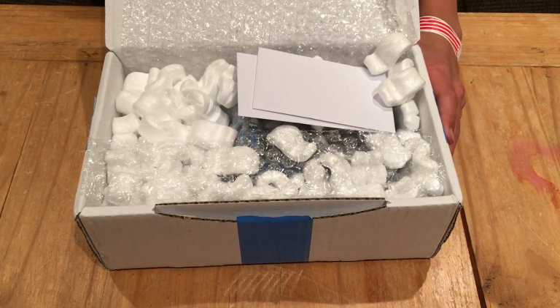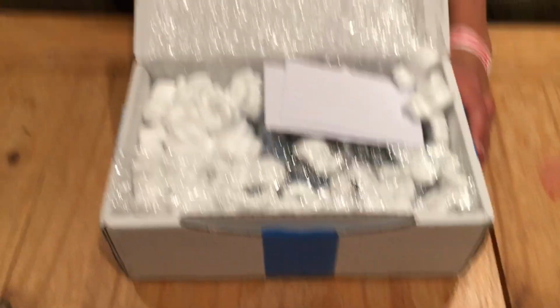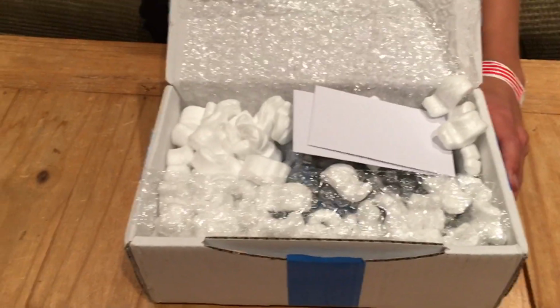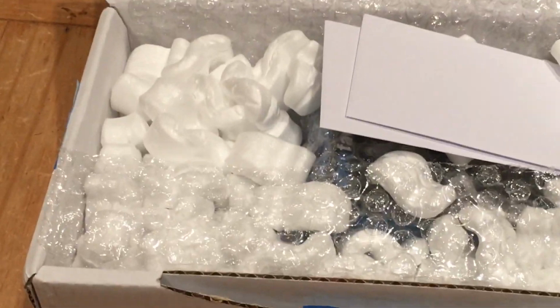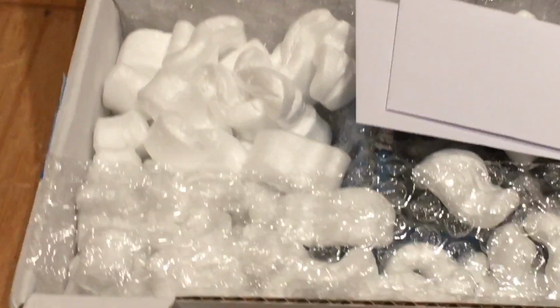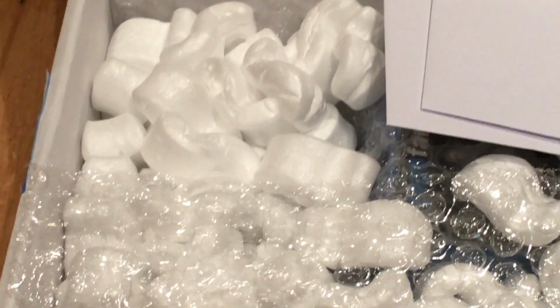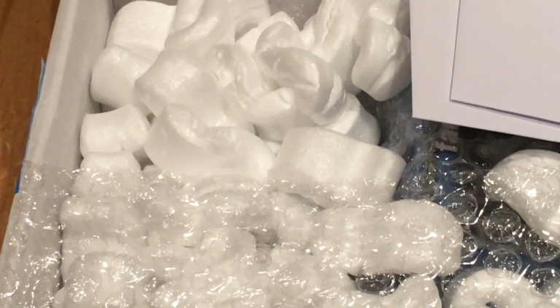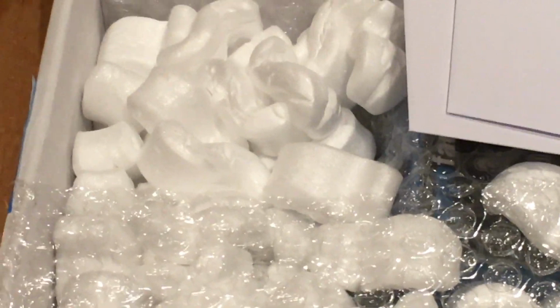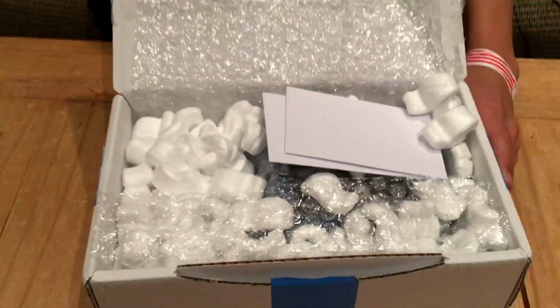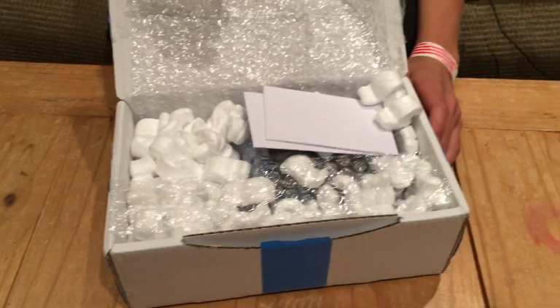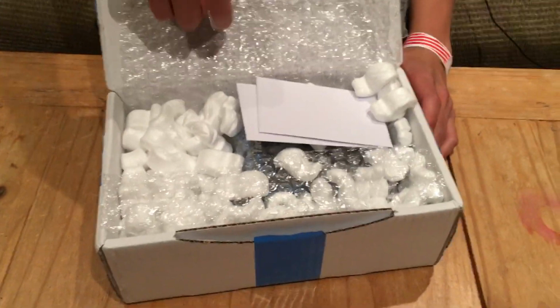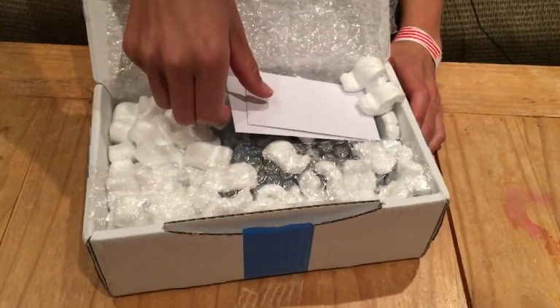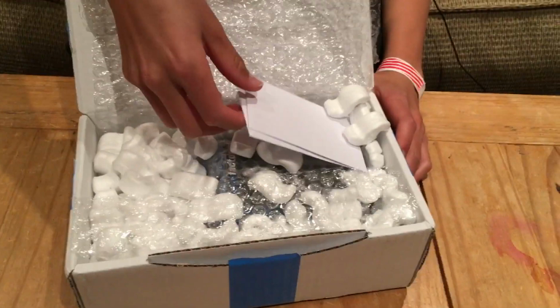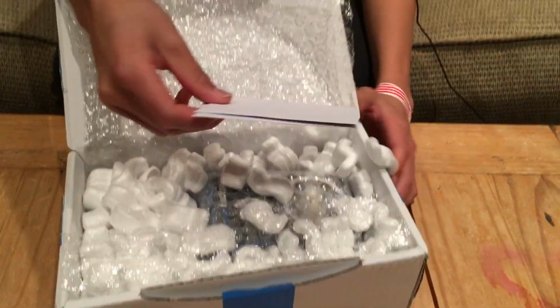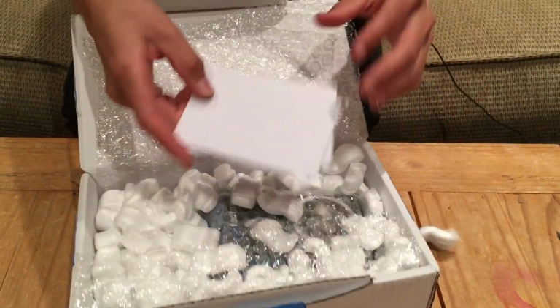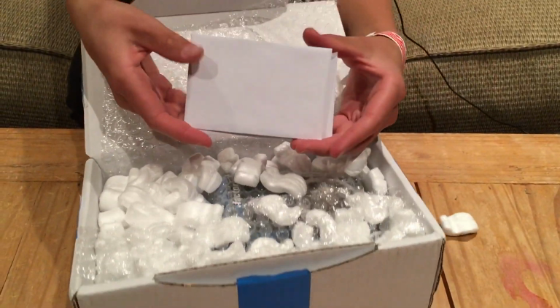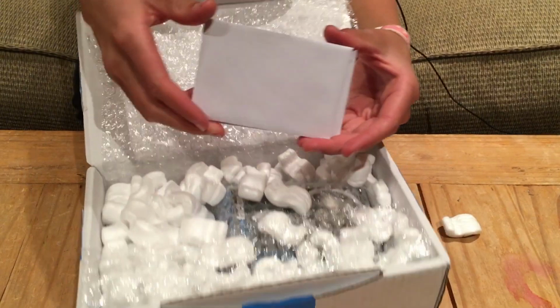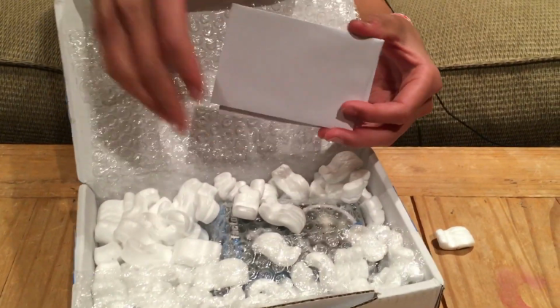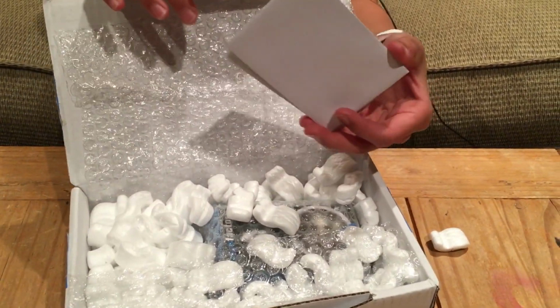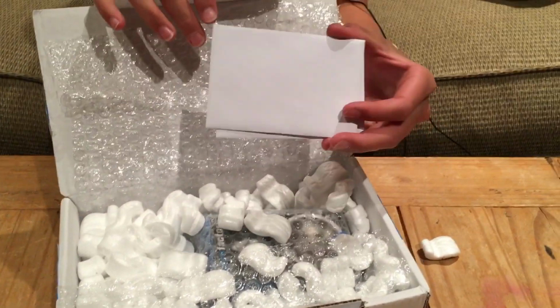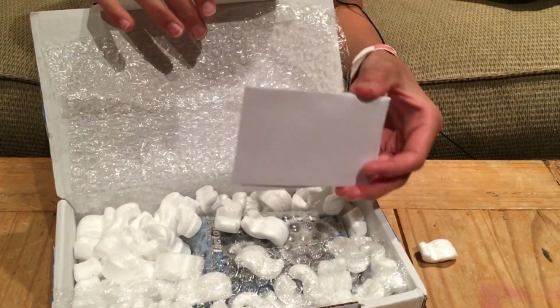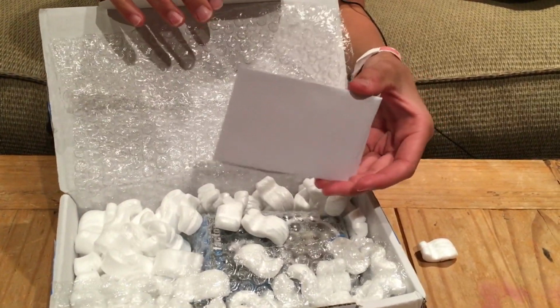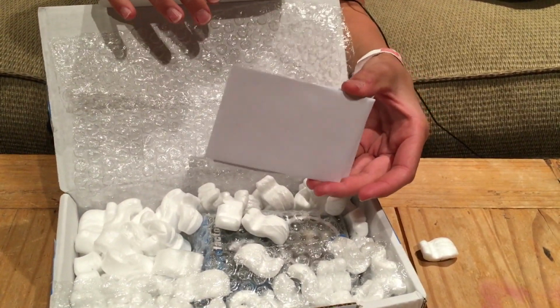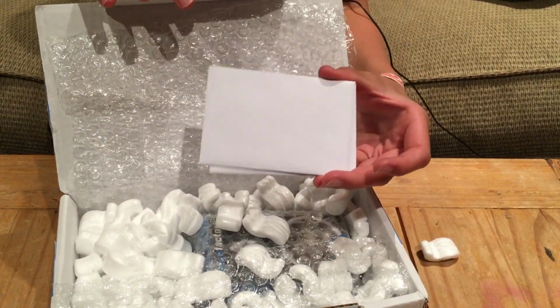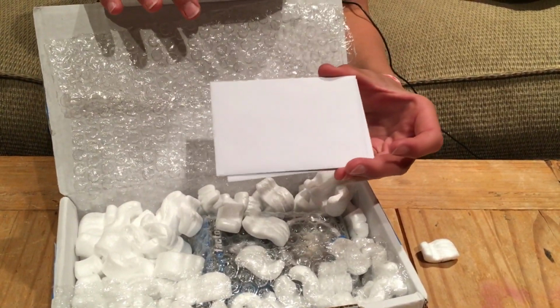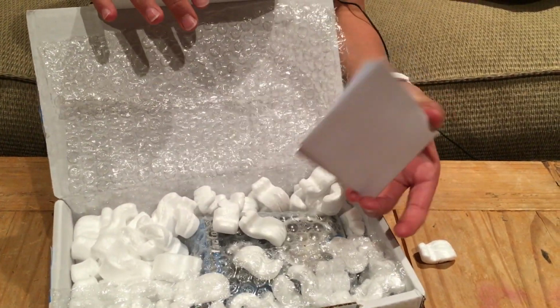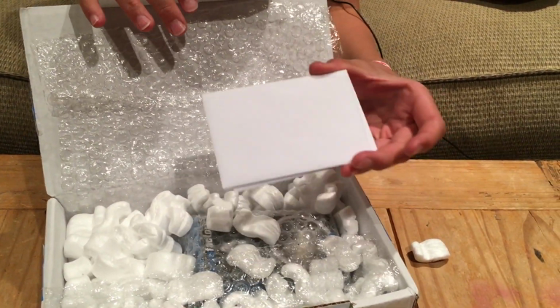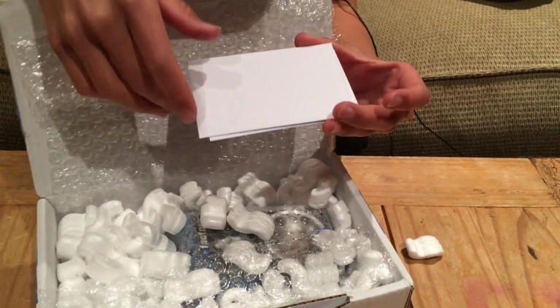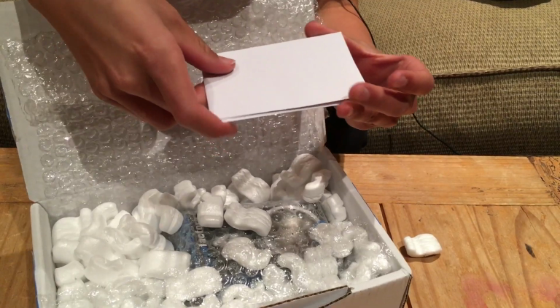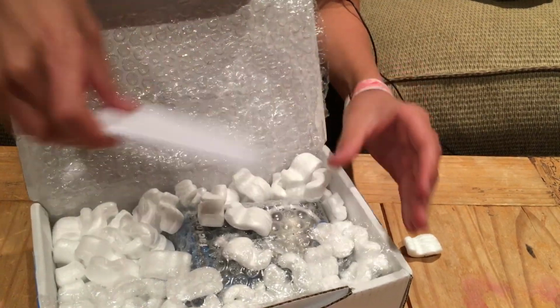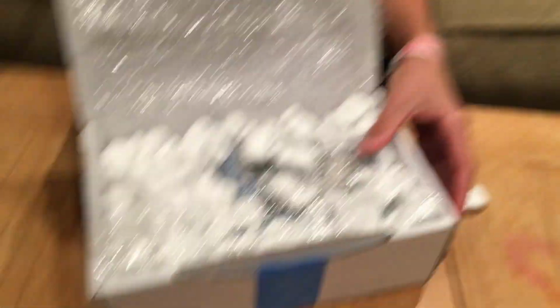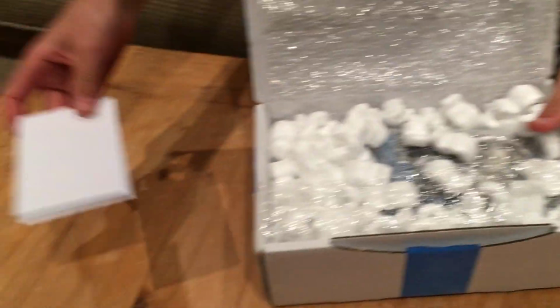Look at those packing peanuts — just kidding. So first off, we have these La Tienda trading cards. And if you buy Yayo from them, you'll get these too. Yeah, that's pretty cool.